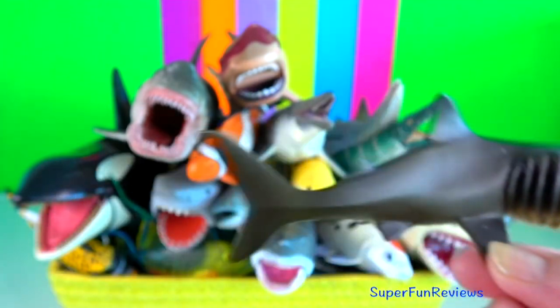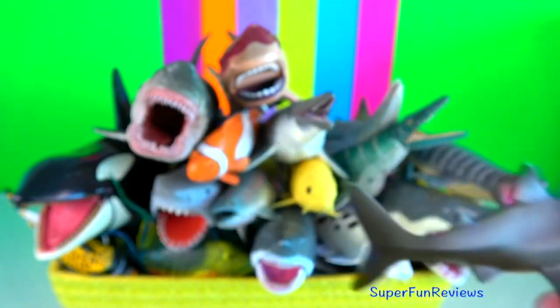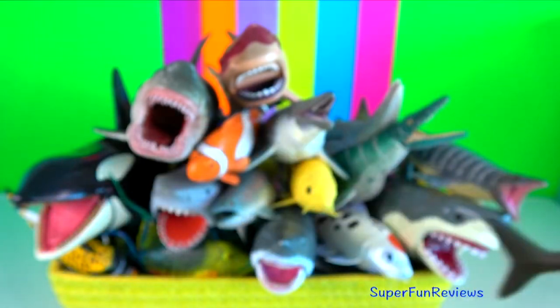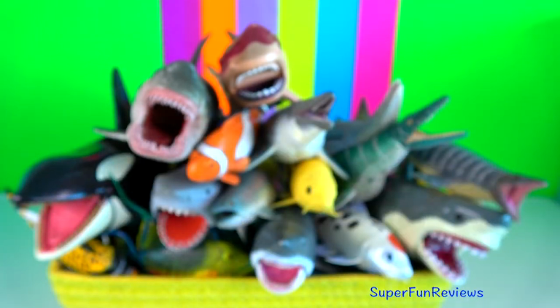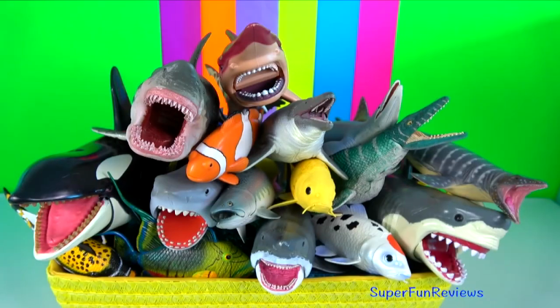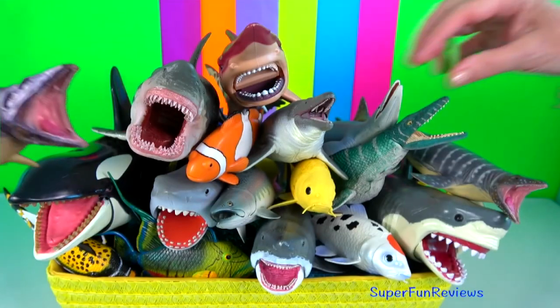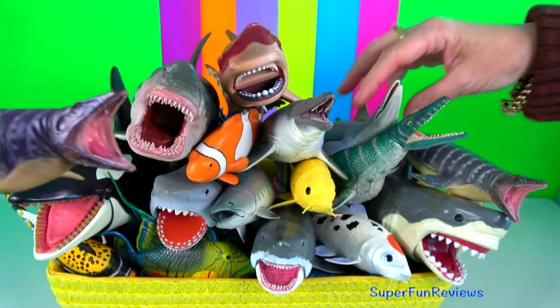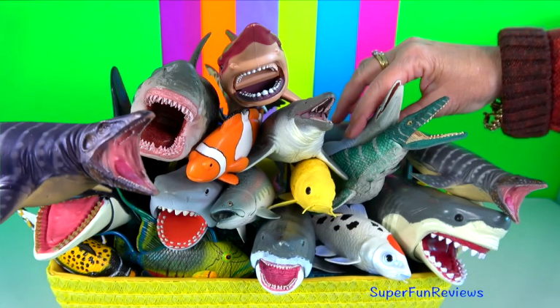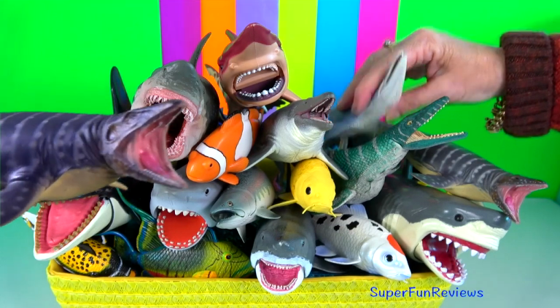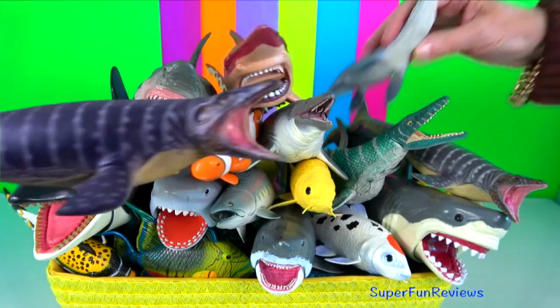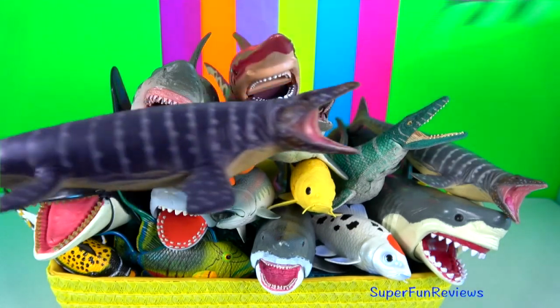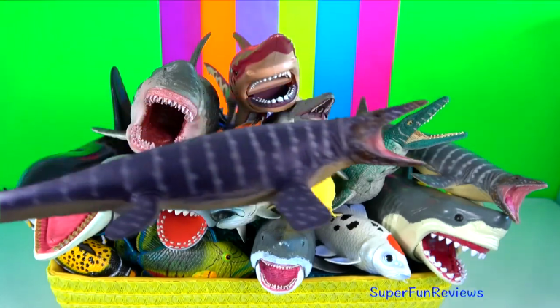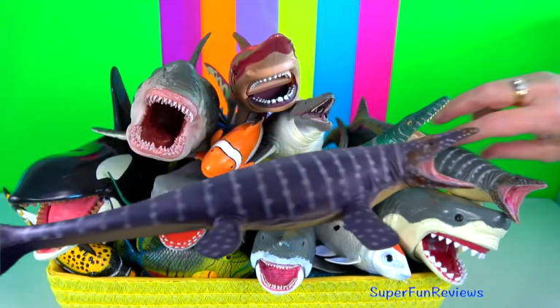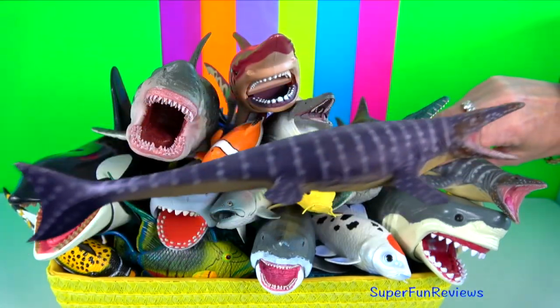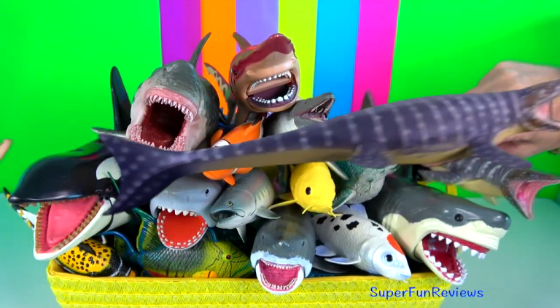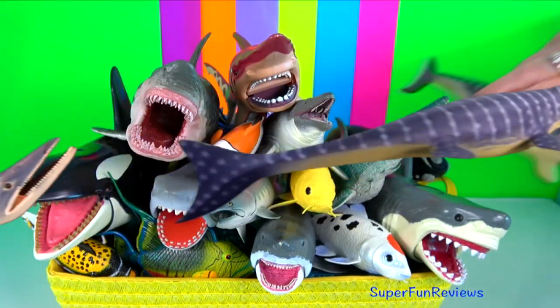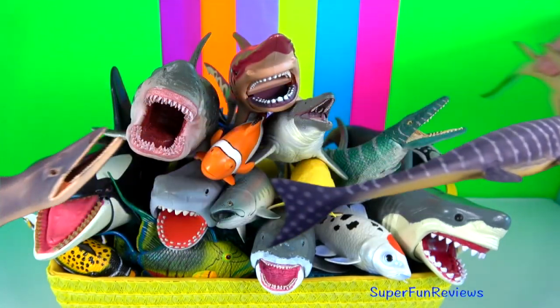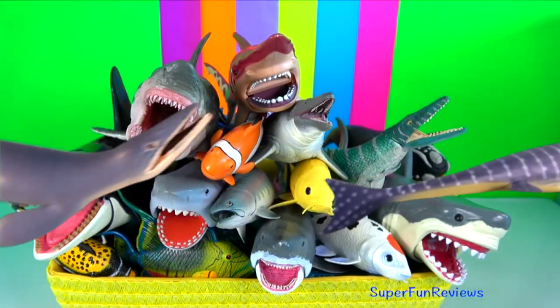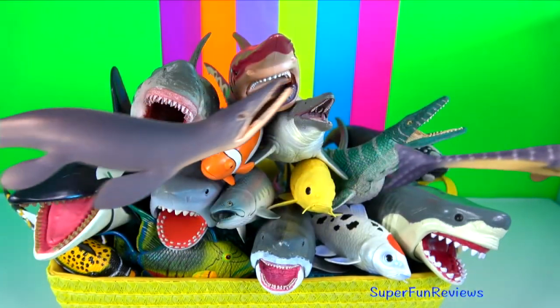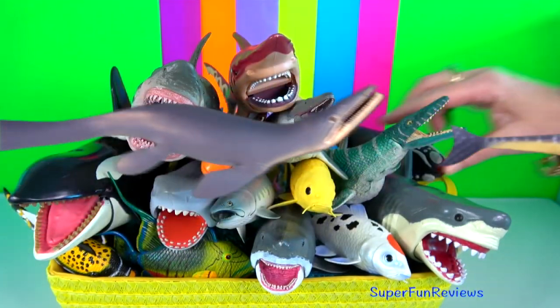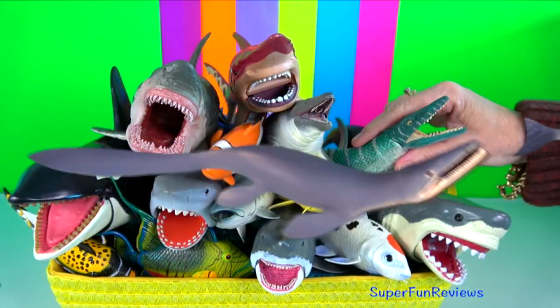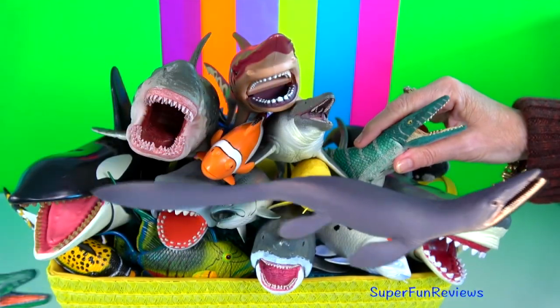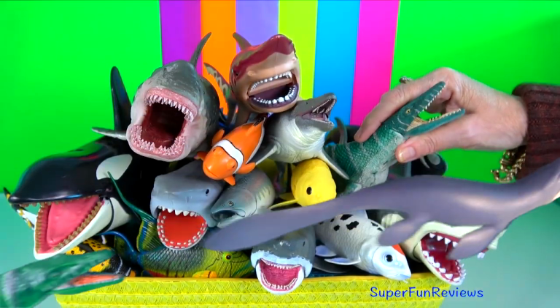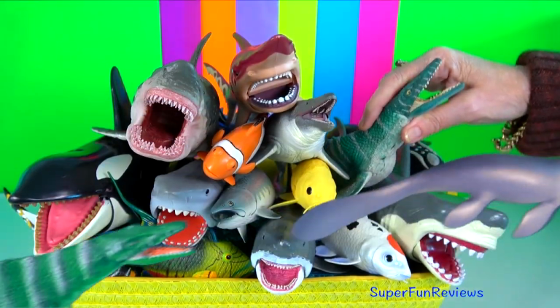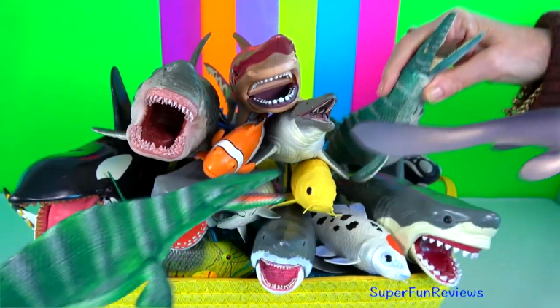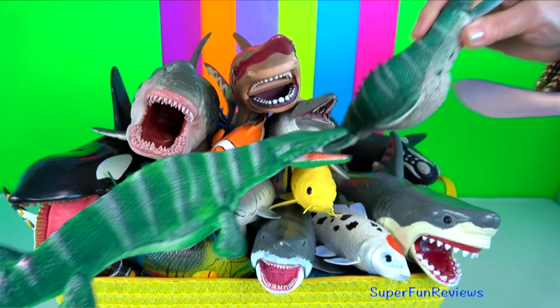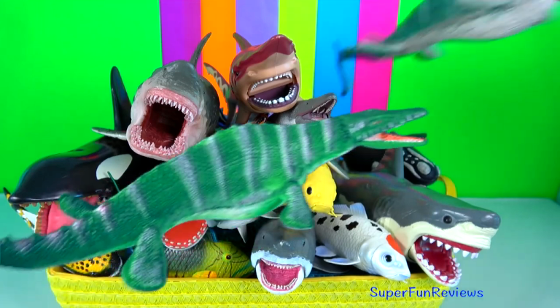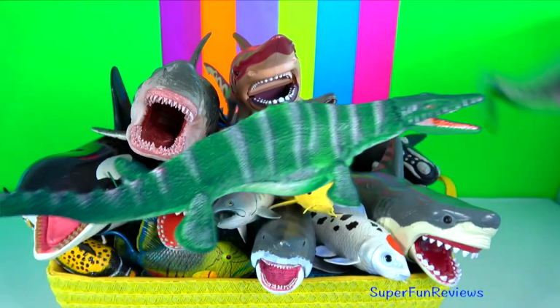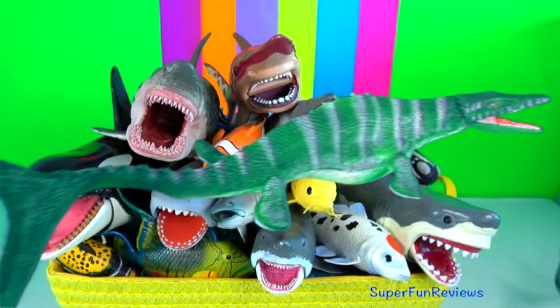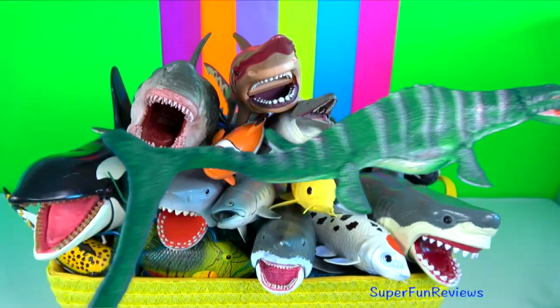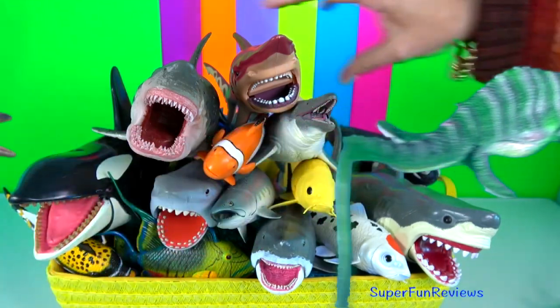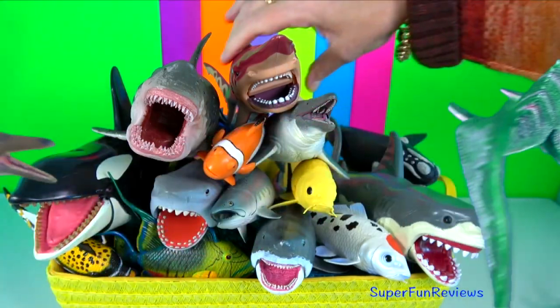Basking sharks spend most of their time near the surface, swimming with their extraordinarily large mouths open, filtering out their preferred prey.